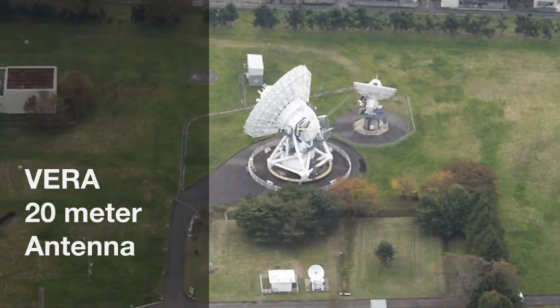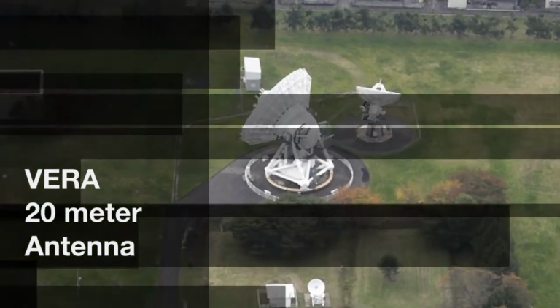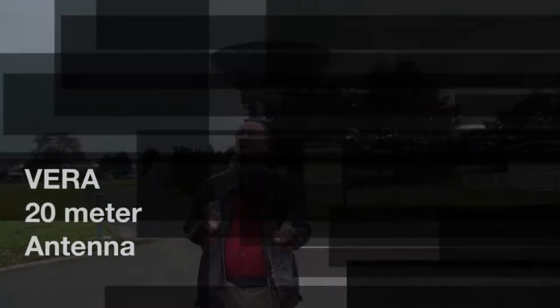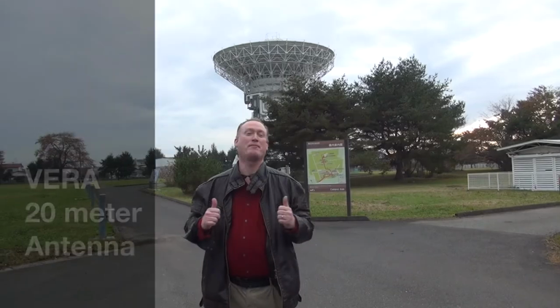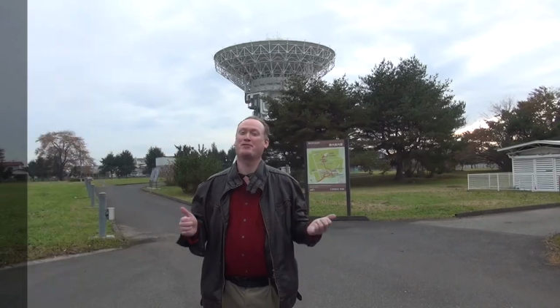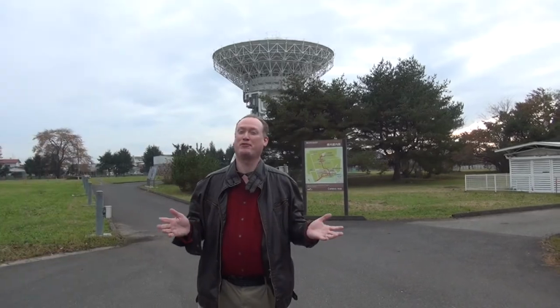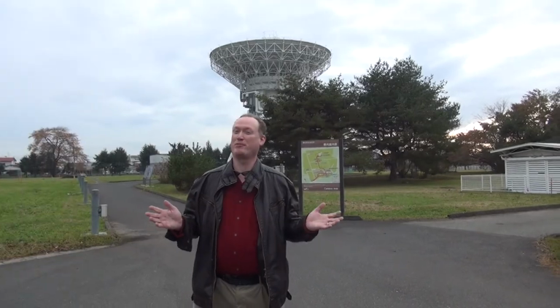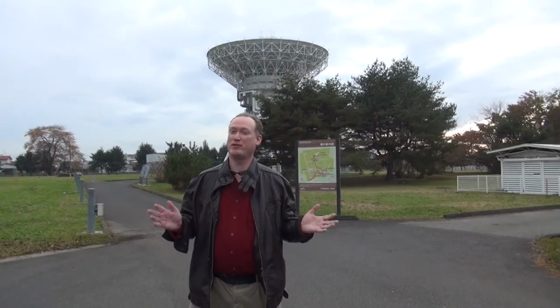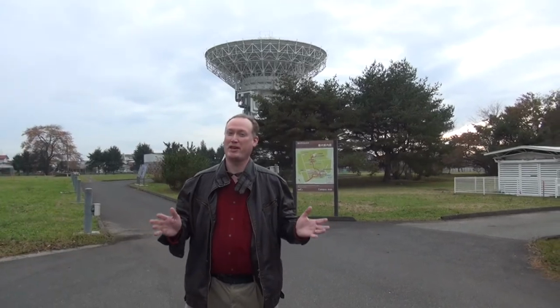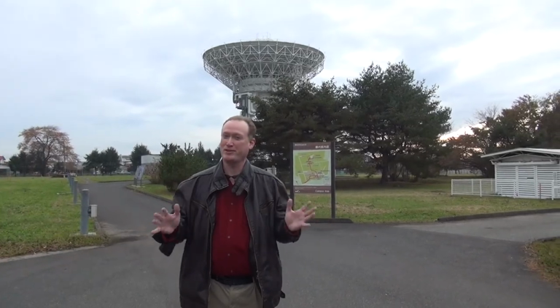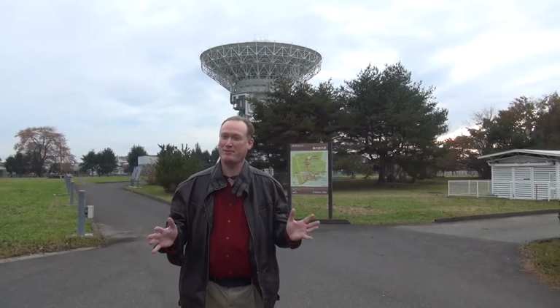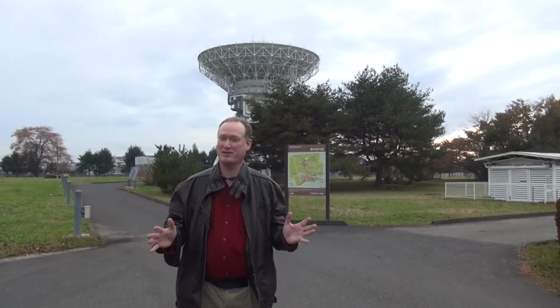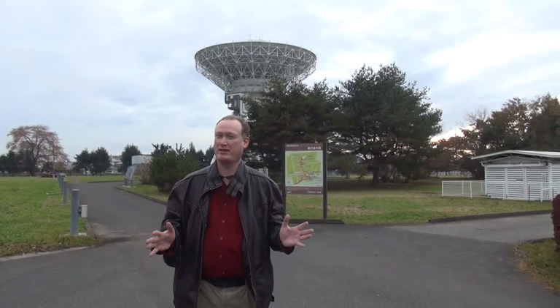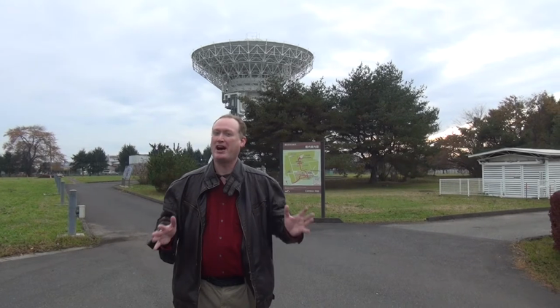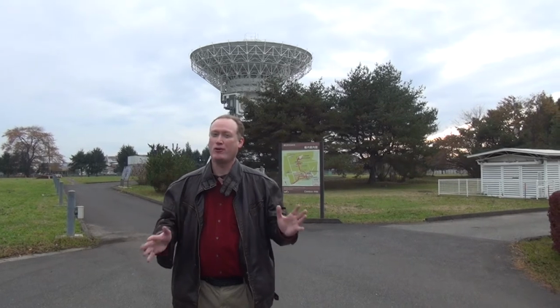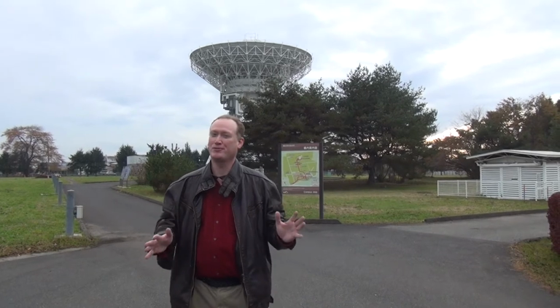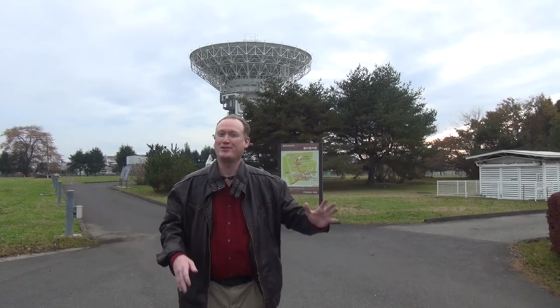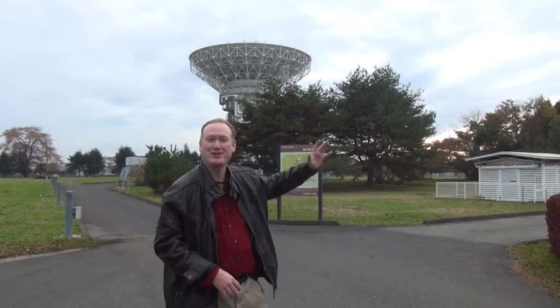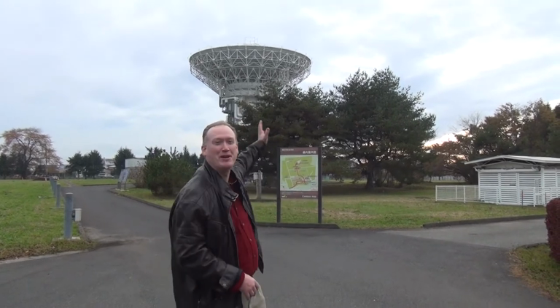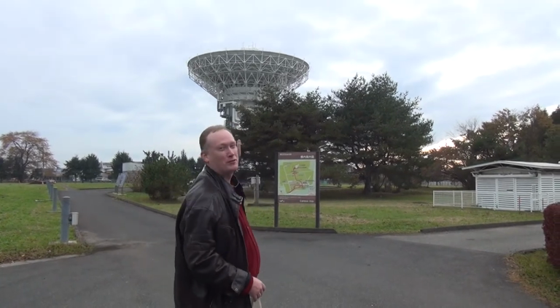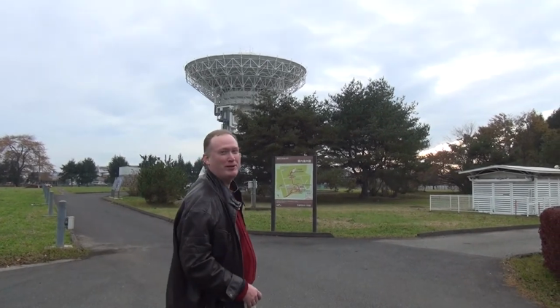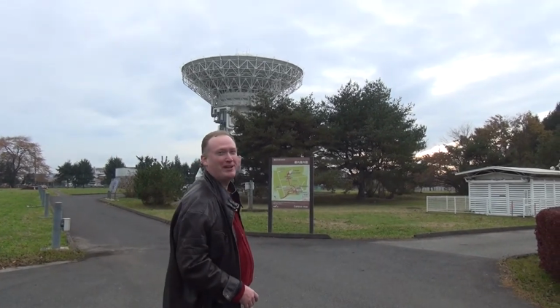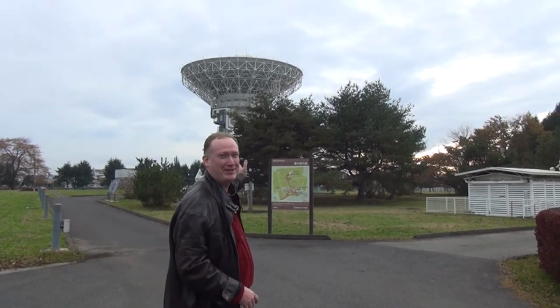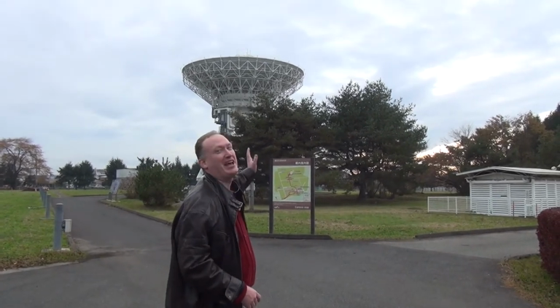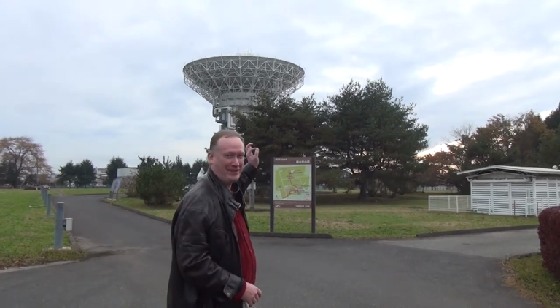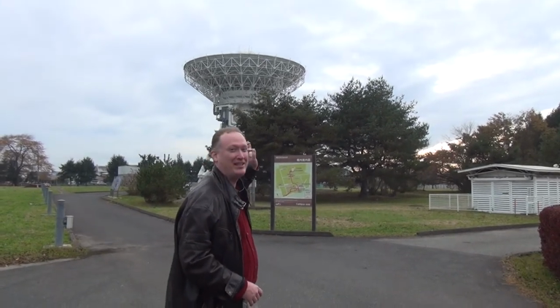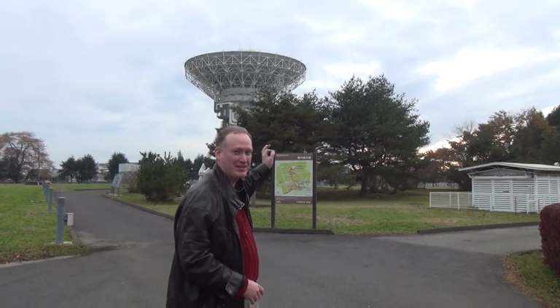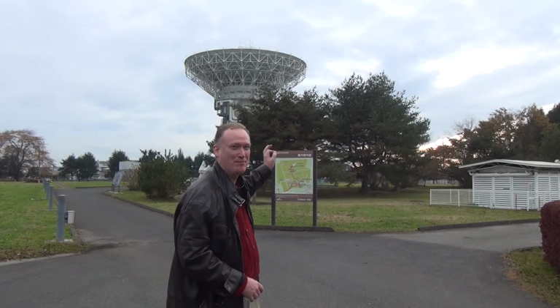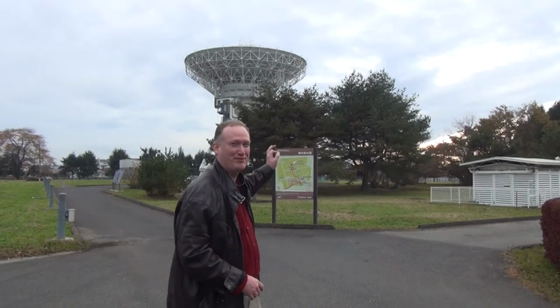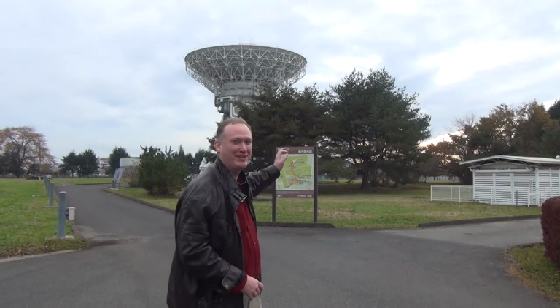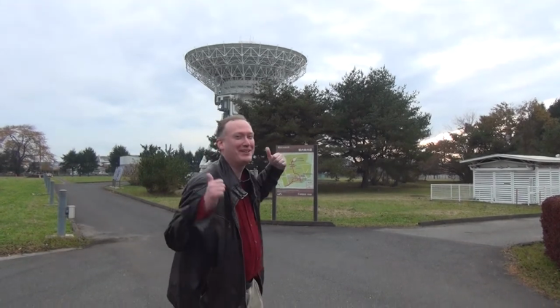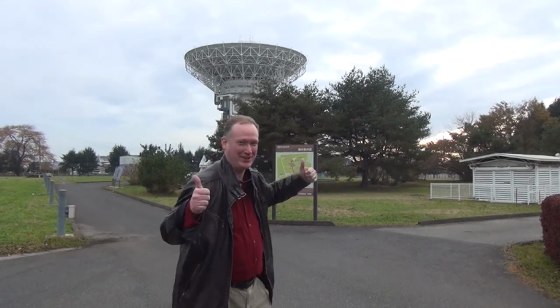I'm about to fulfill one of my dreams. Ever since I came to Mizusawa, I've always wanted to go on top of the 20 meter antenna, and I just got permission for it. Let's go!